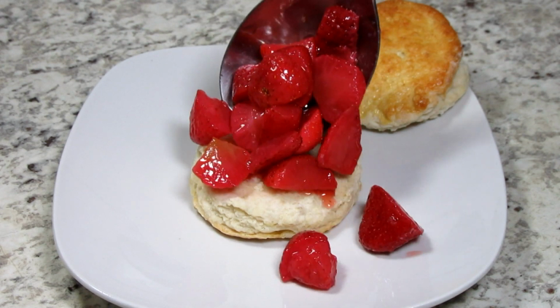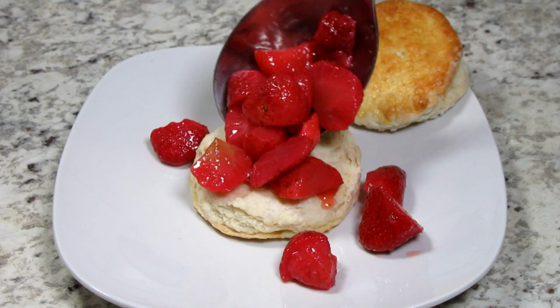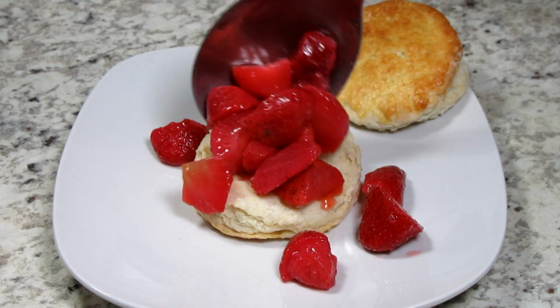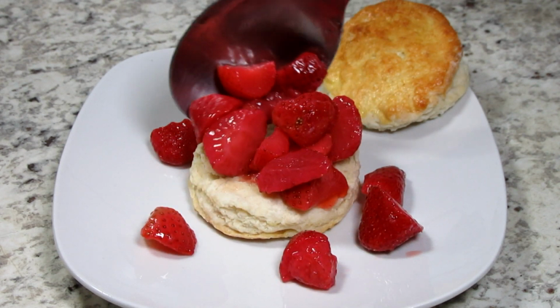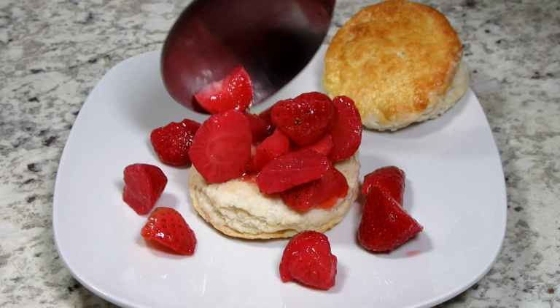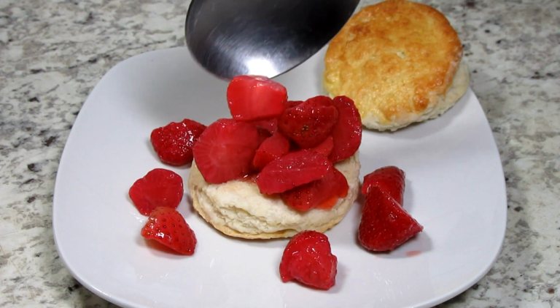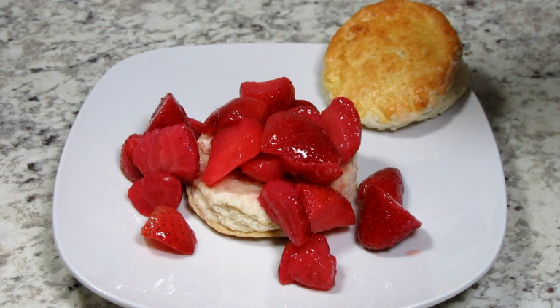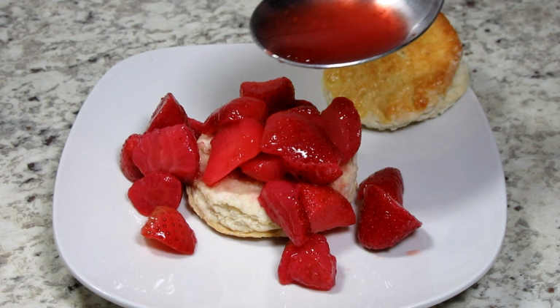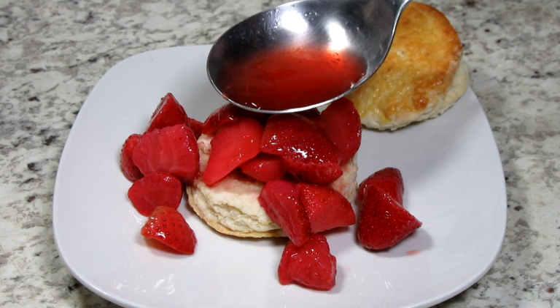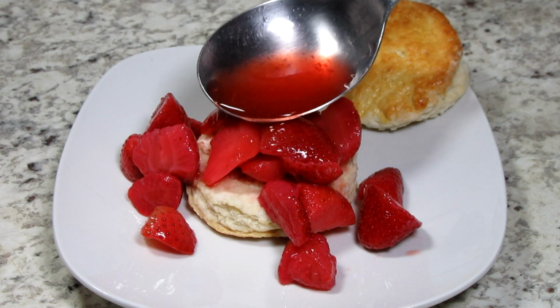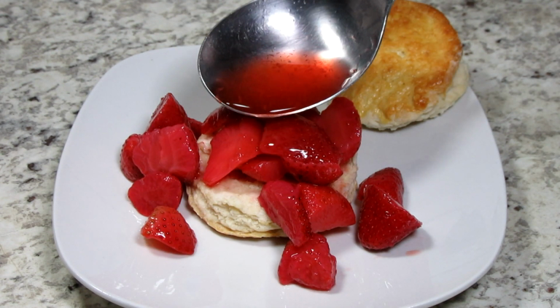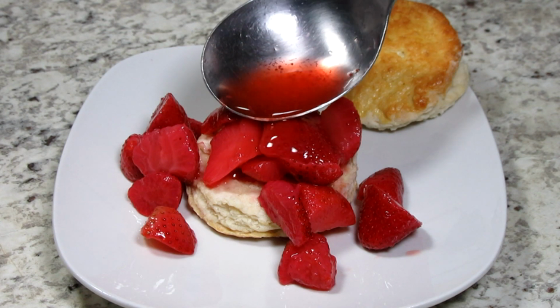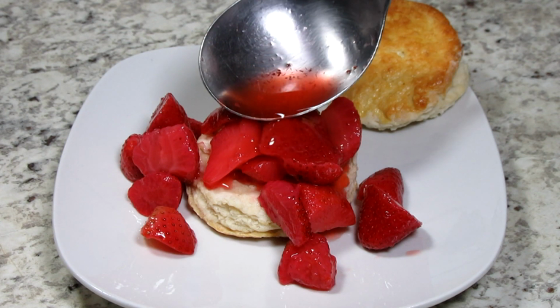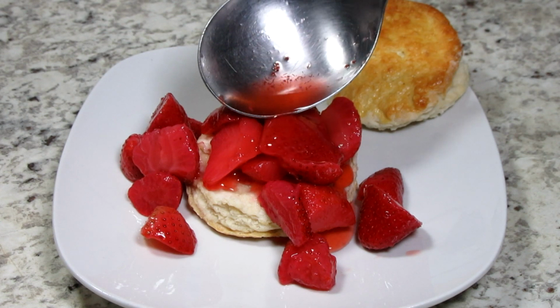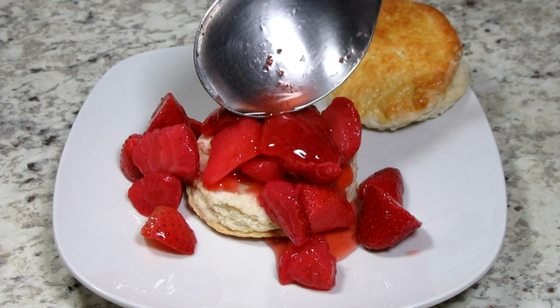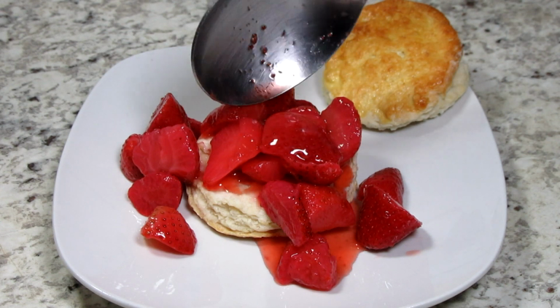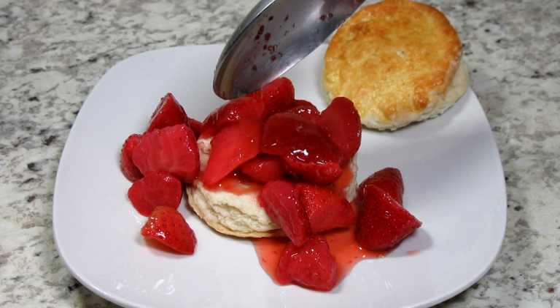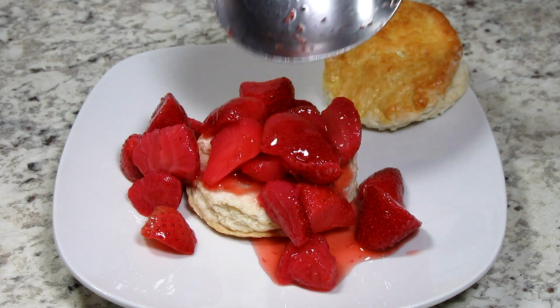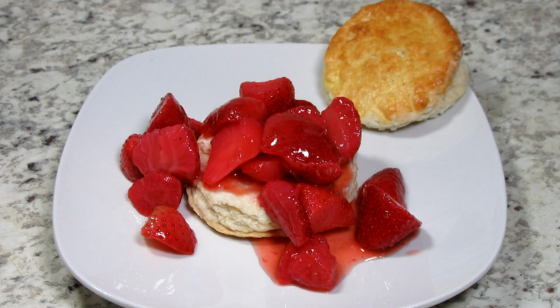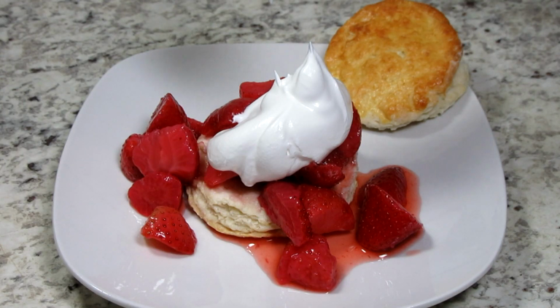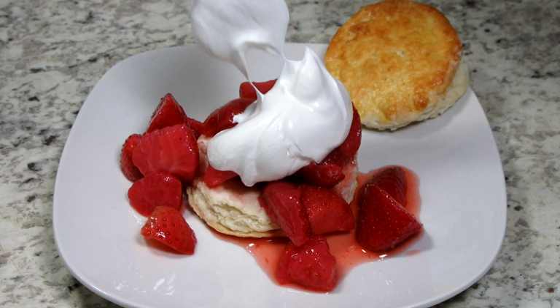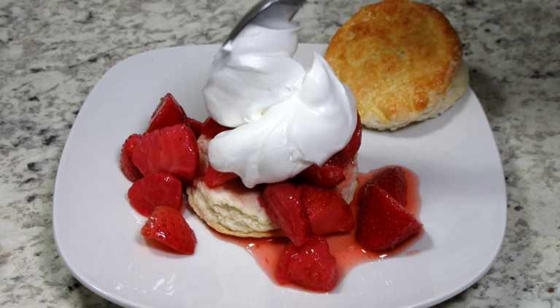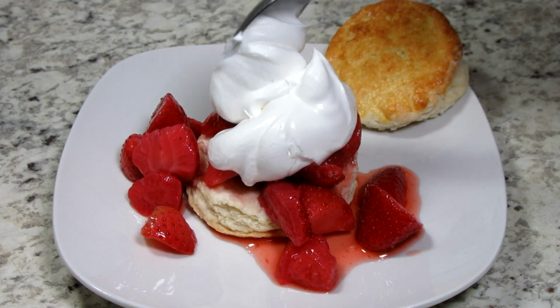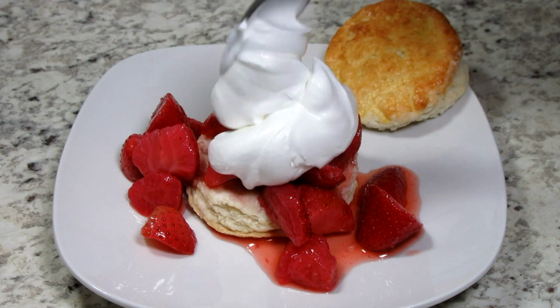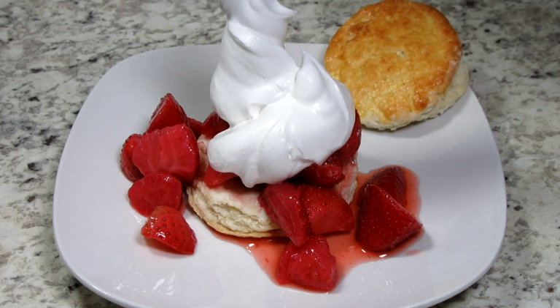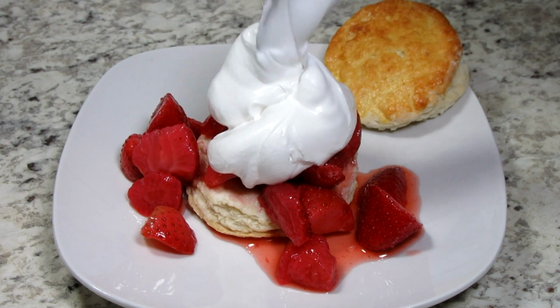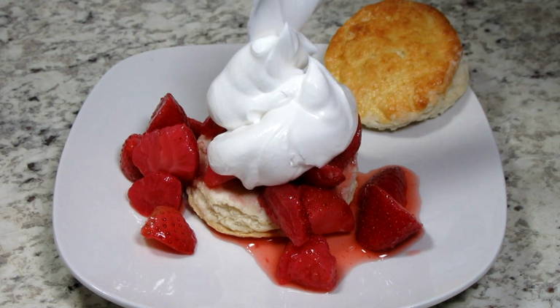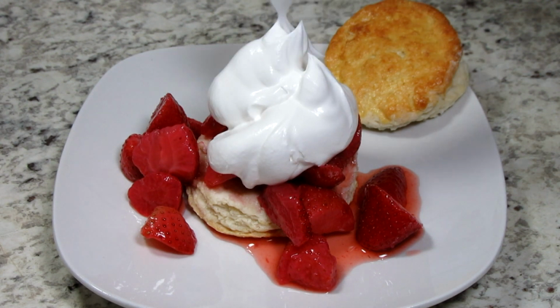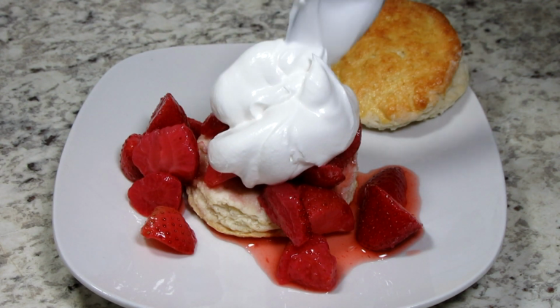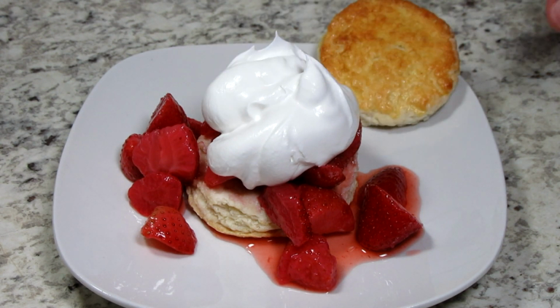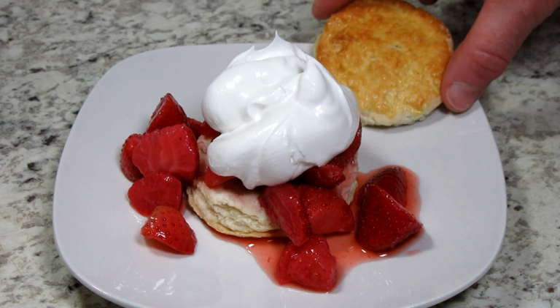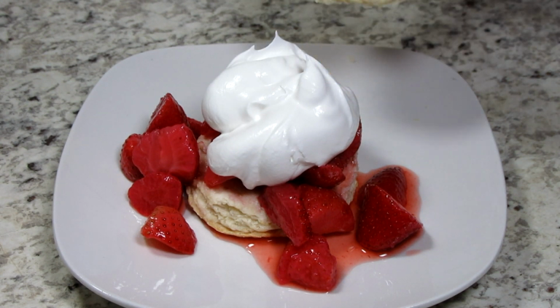To assemble the strawberry shortcakes I spoon on a generous portion of the strawberries and juice on the bottom portion of the shortcake biscuit. Then some whipped cream and then the top of the biscuit.